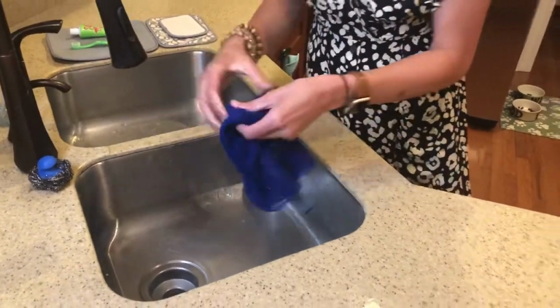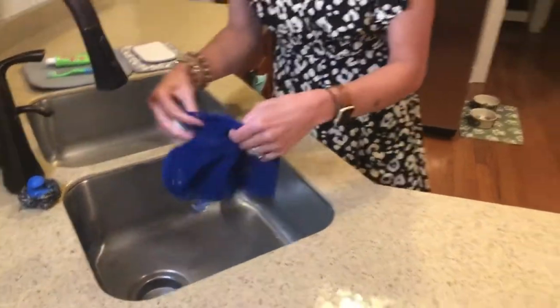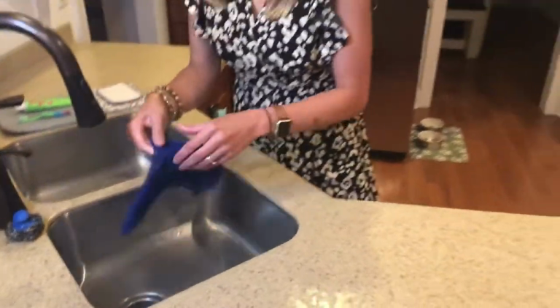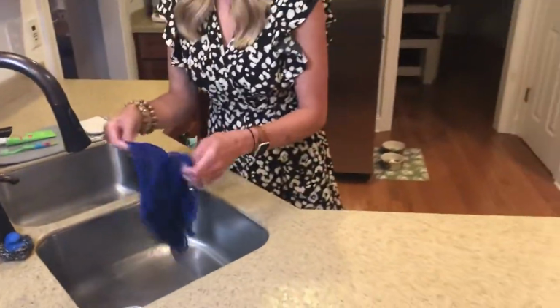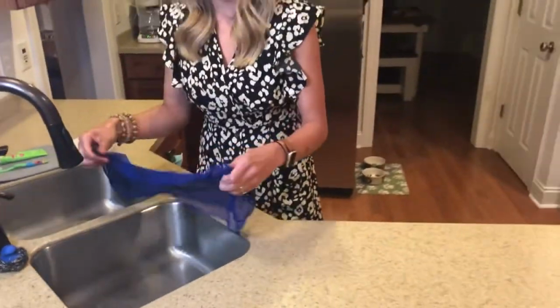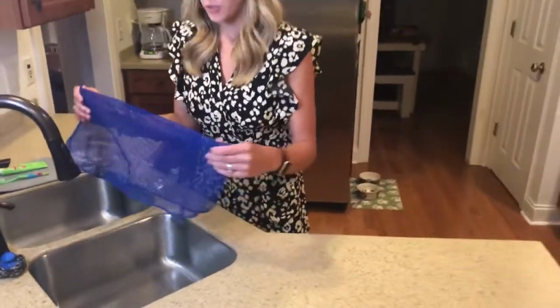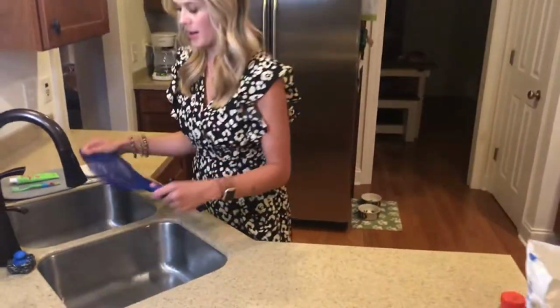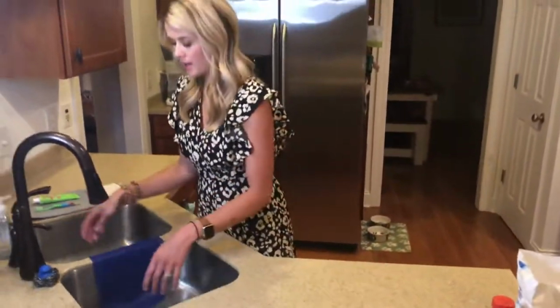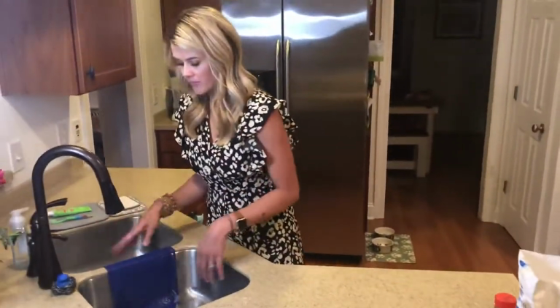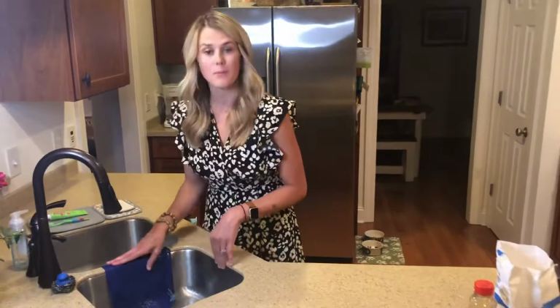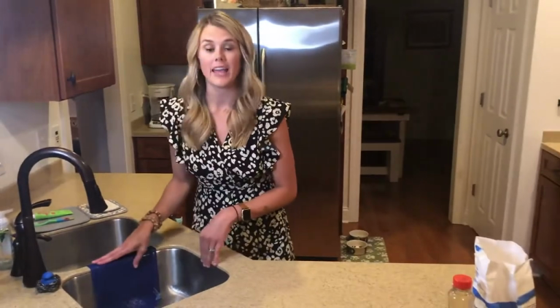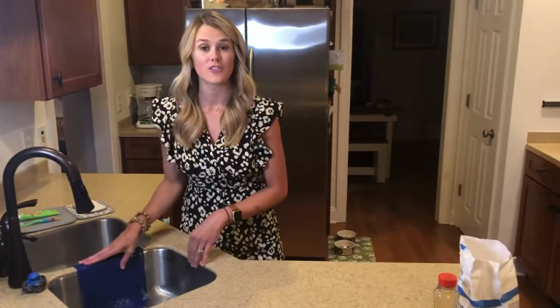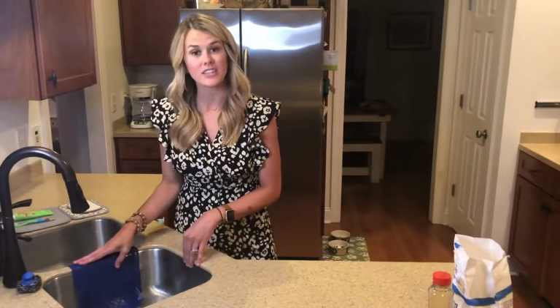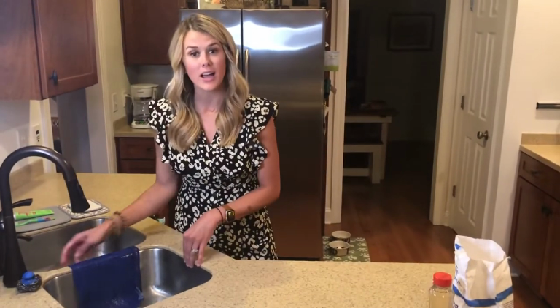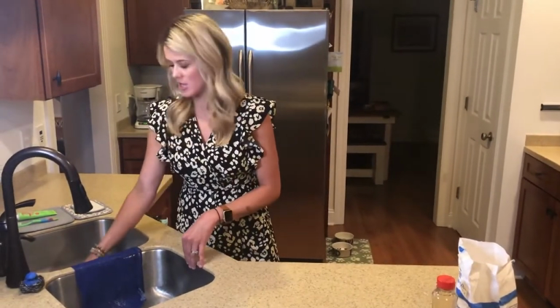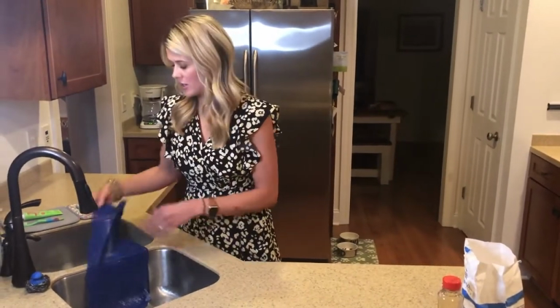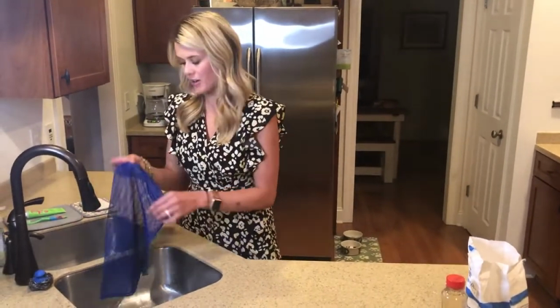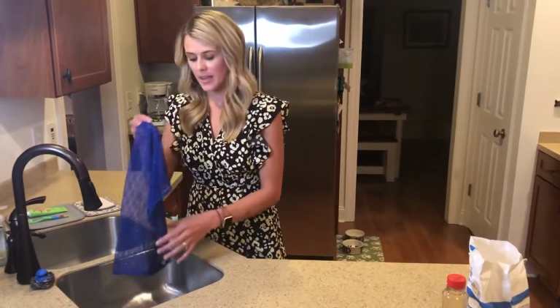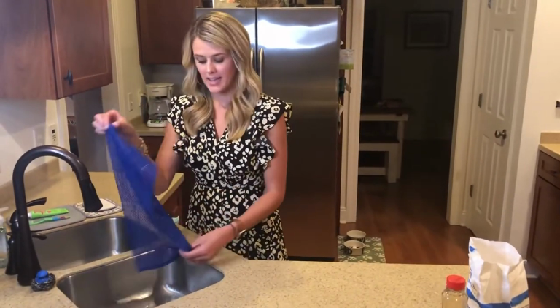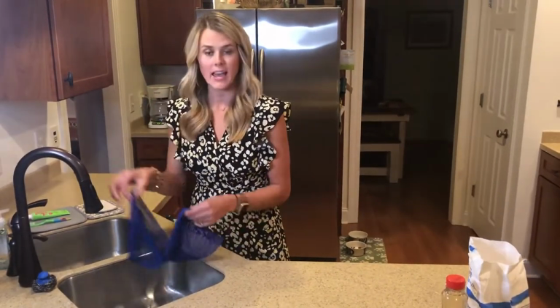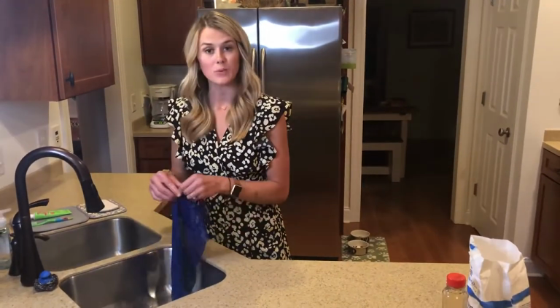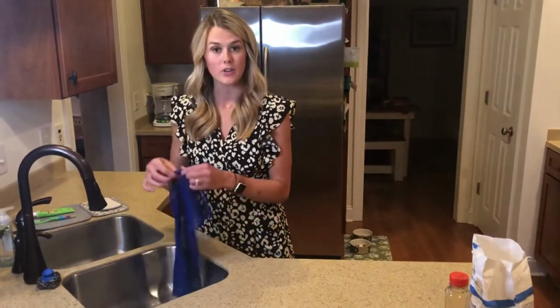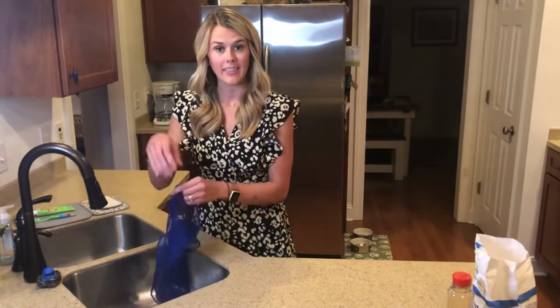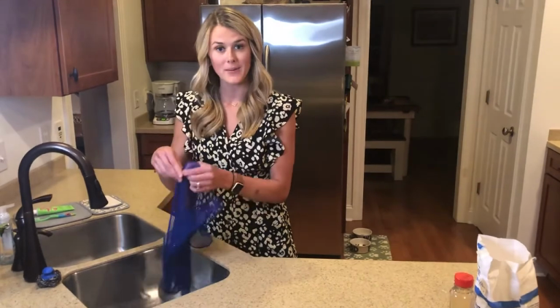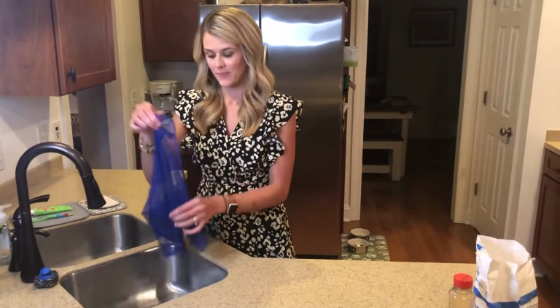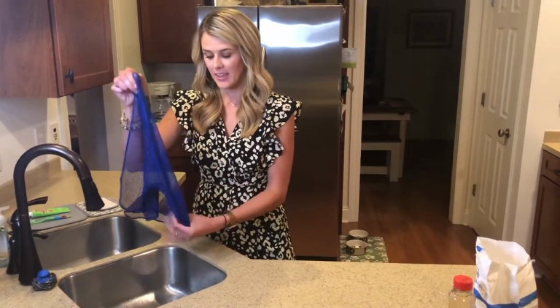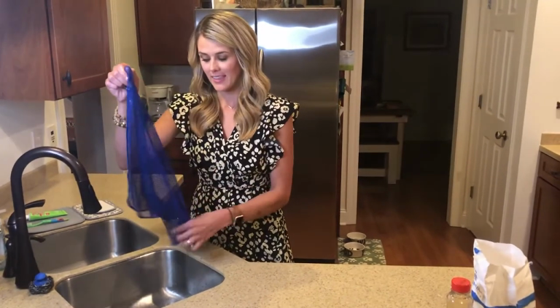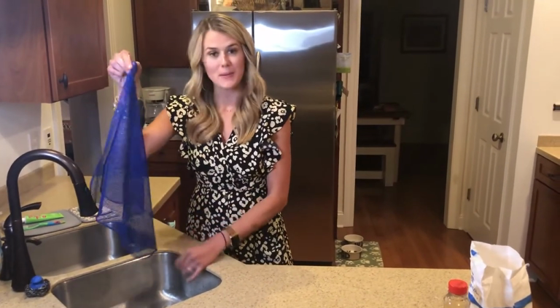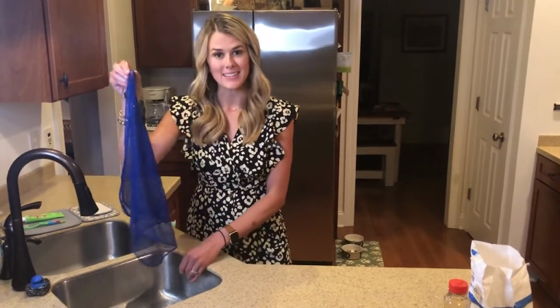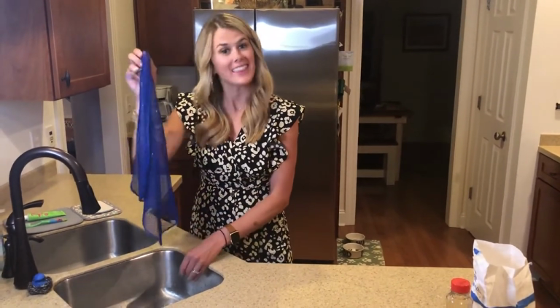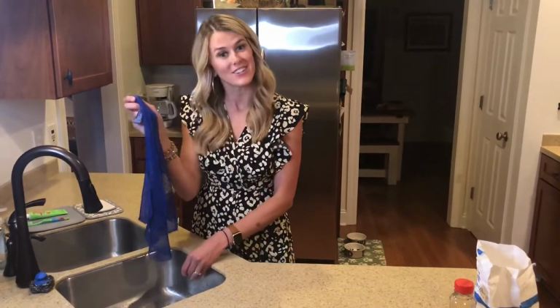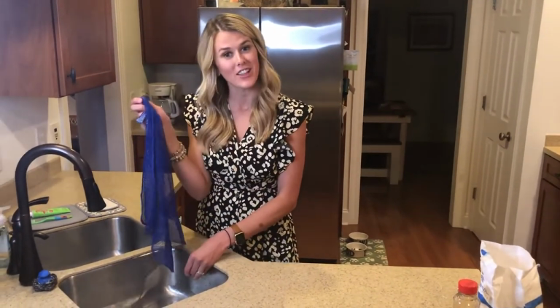For caring for your dishcloth, you are perfectly capable of hanging it over the sink to dry. Like our other items, it has a tag as well — you can hang it there, anything you may please. This is our dishcloth.